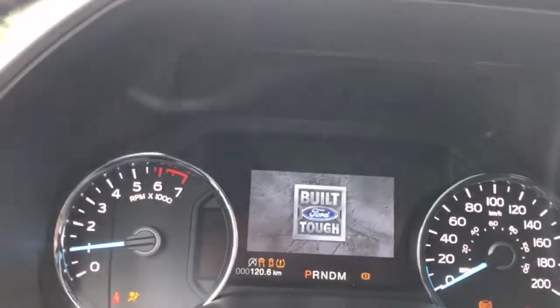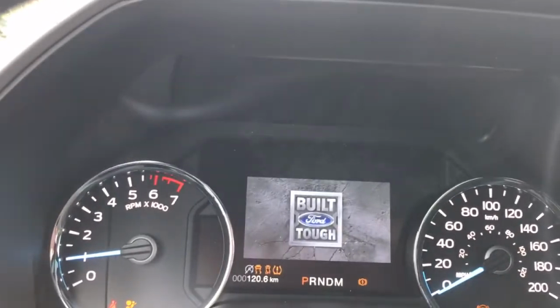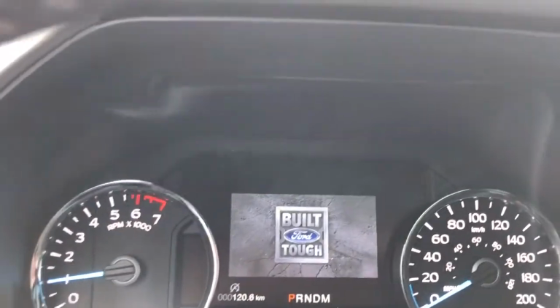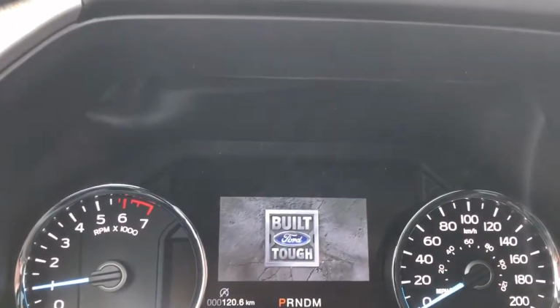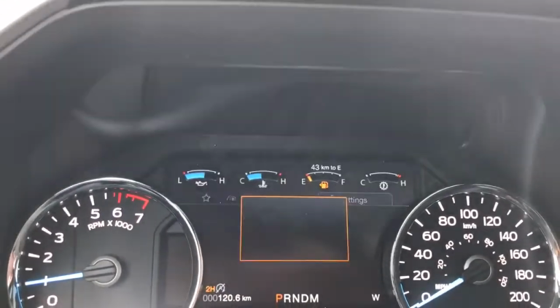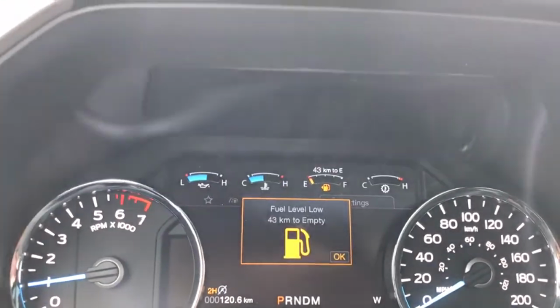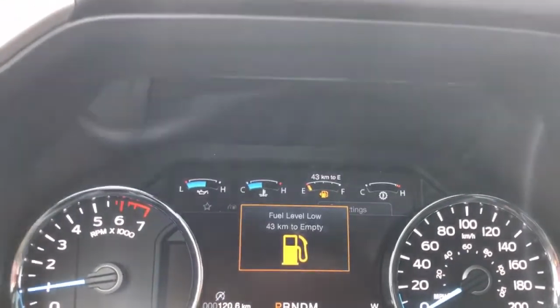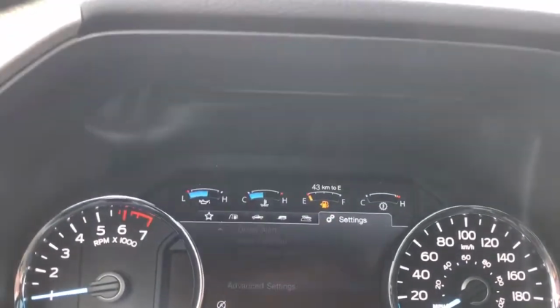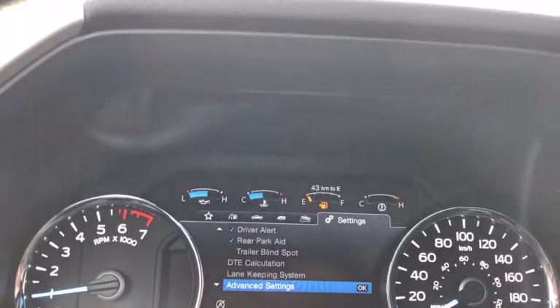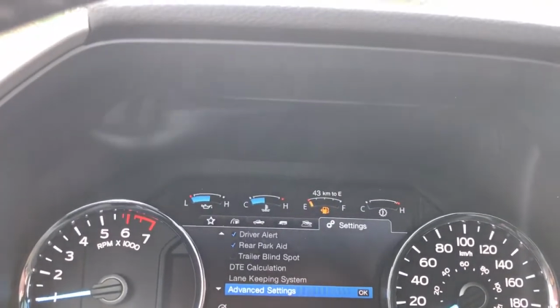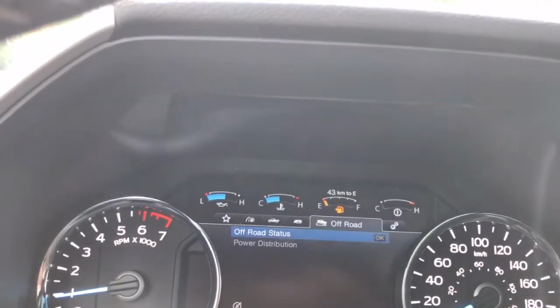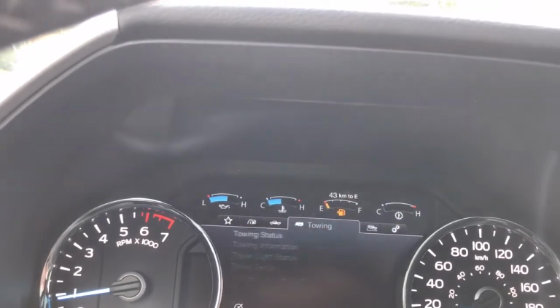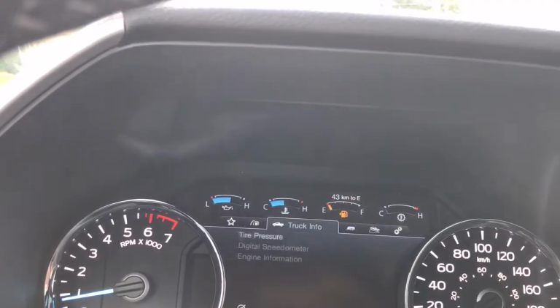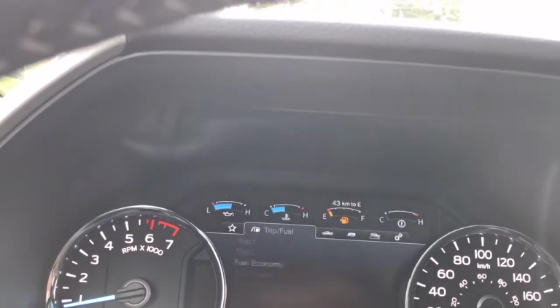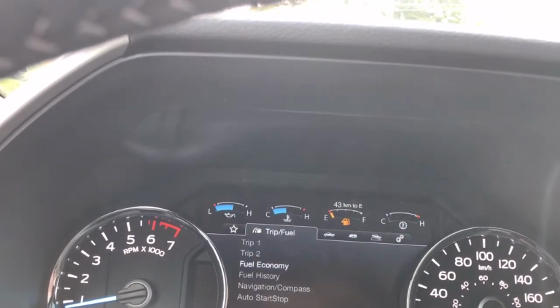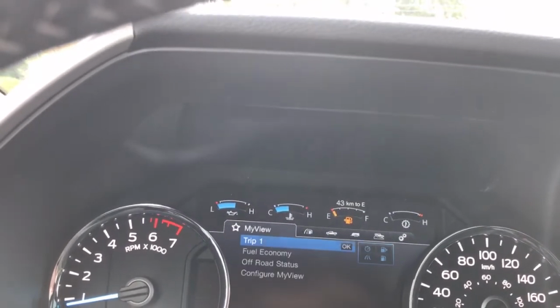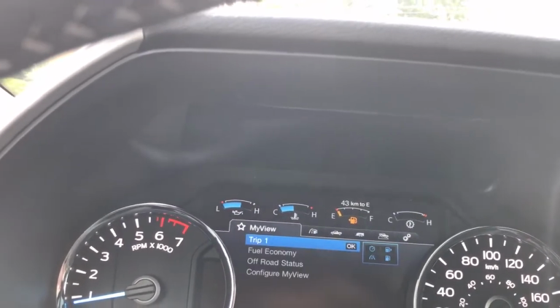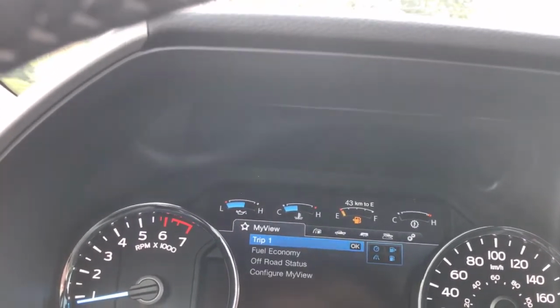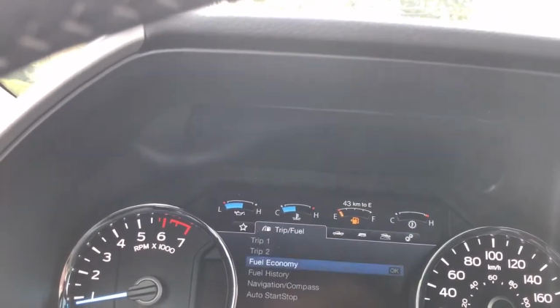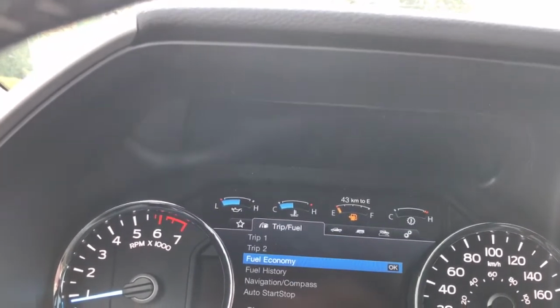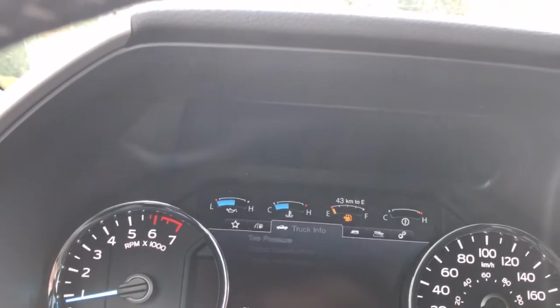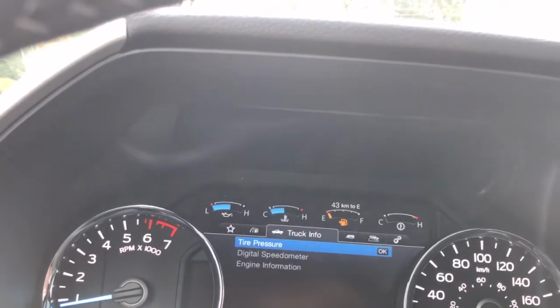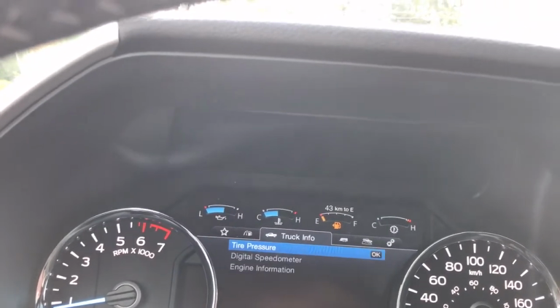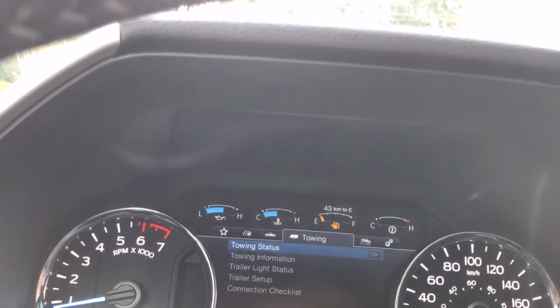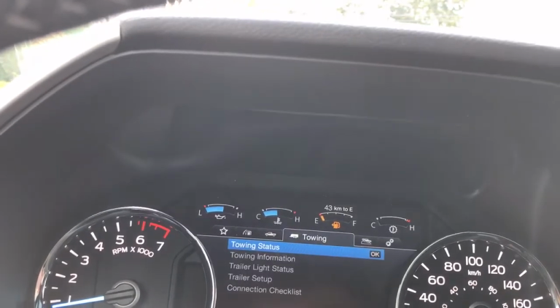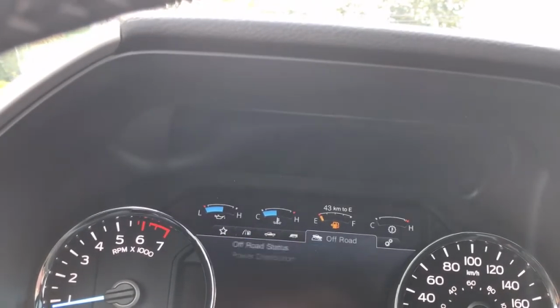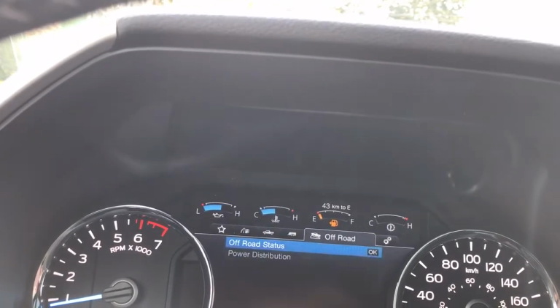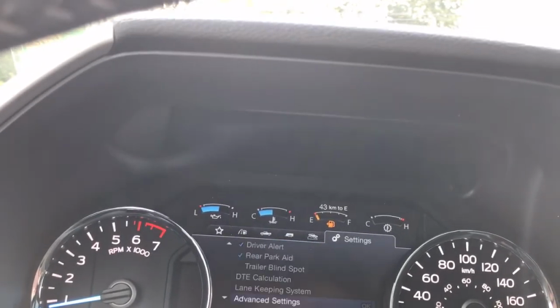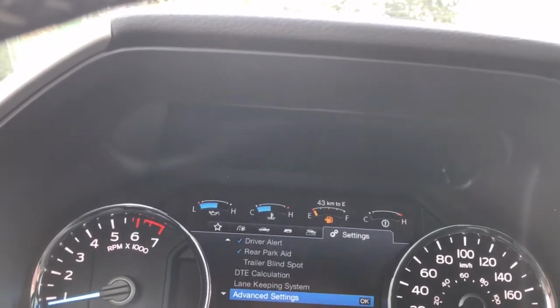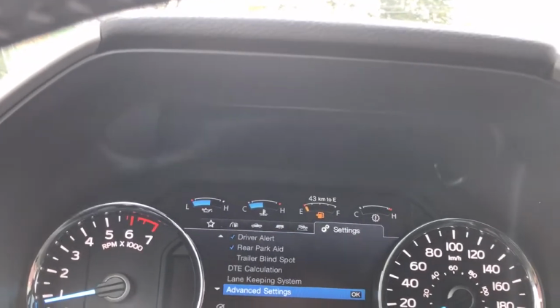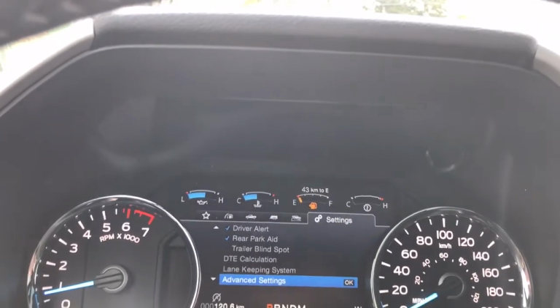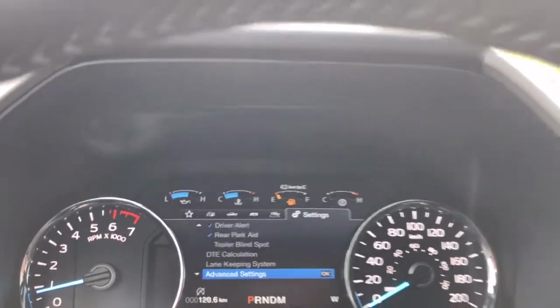On the dash you're going to see any important messages as well as a menu that'll toggle through. Options include: My View, Trip Fuel, Truck Info, Towing, Off-Road, and Settings — and they all have sub menus.